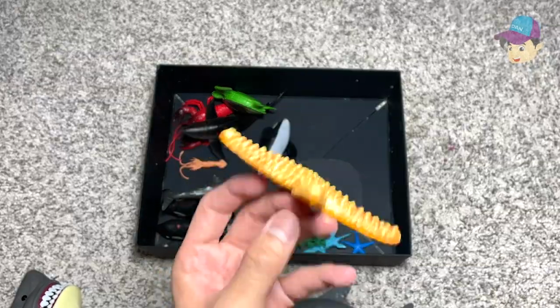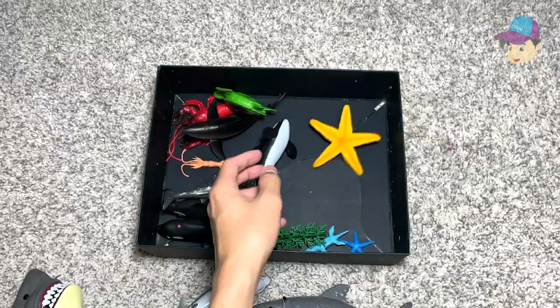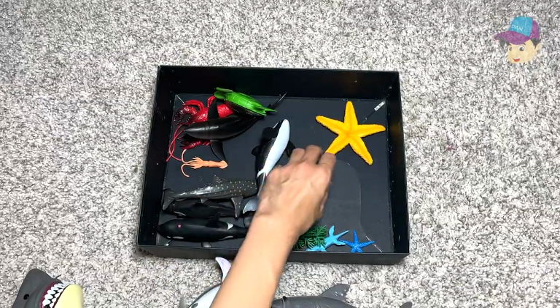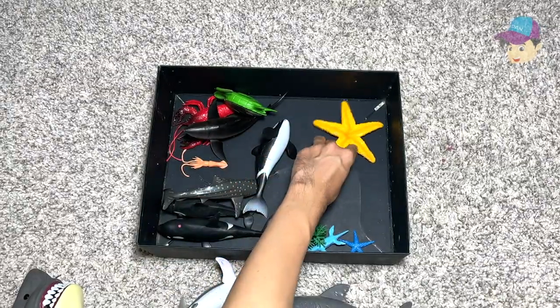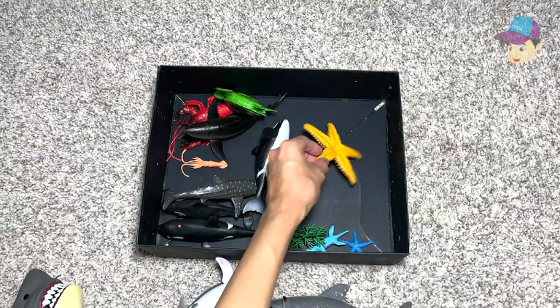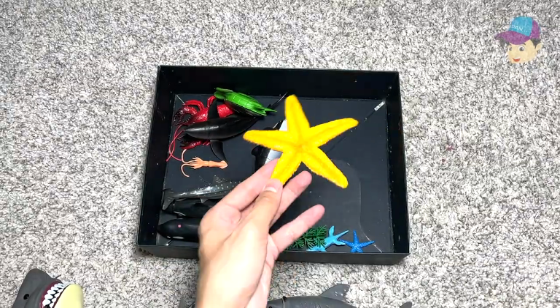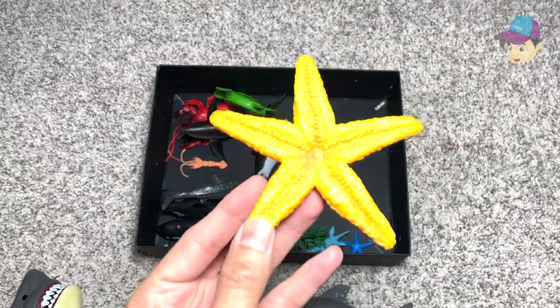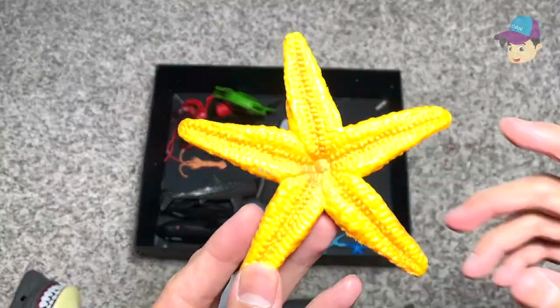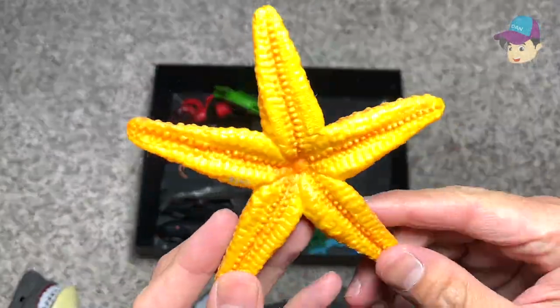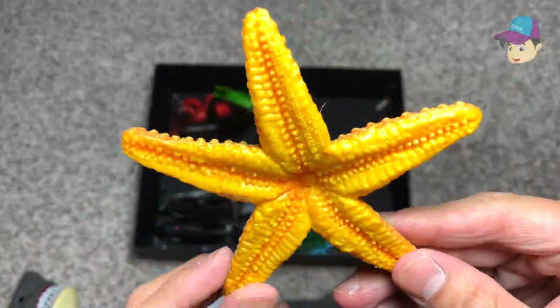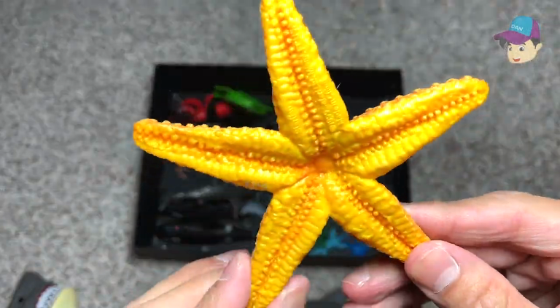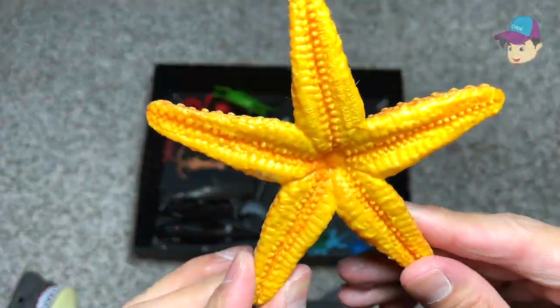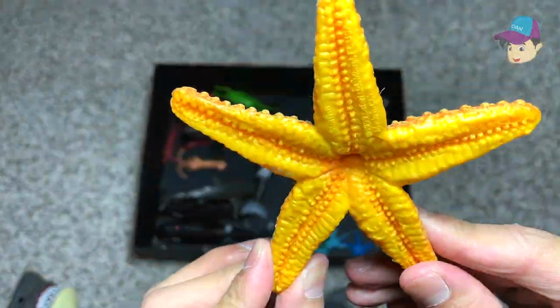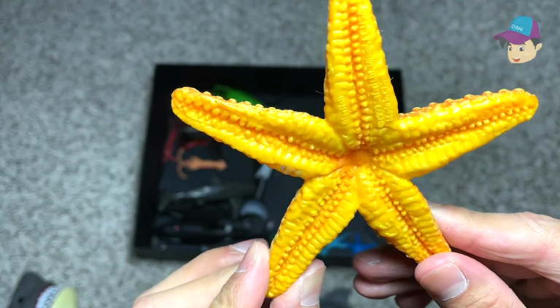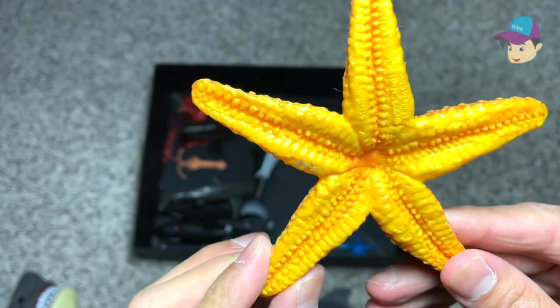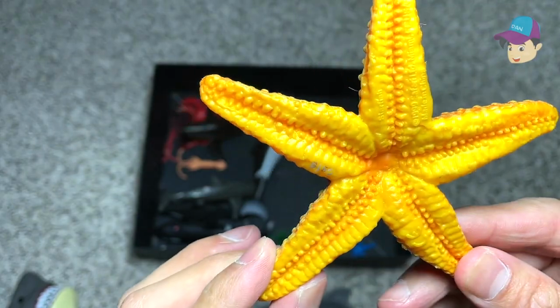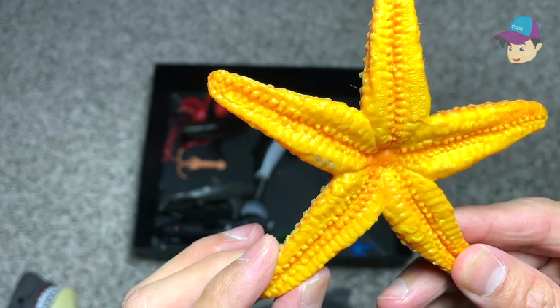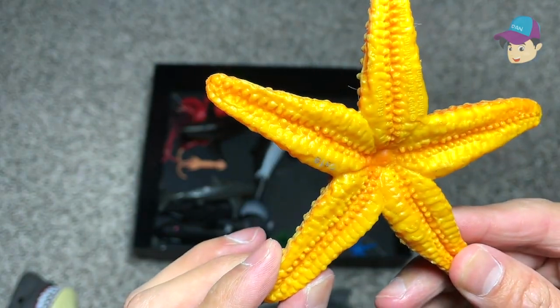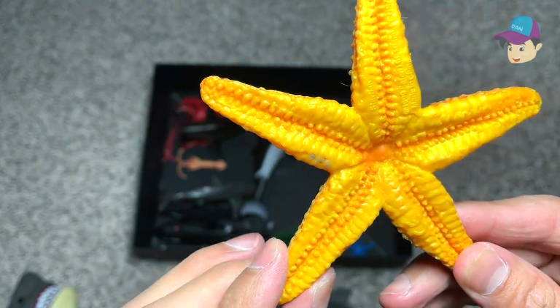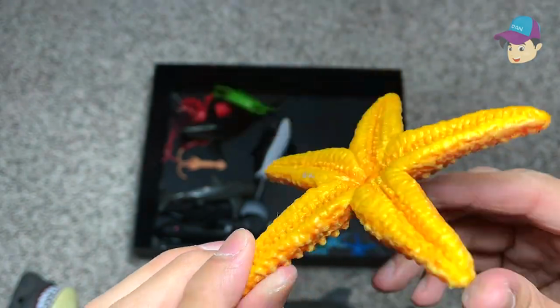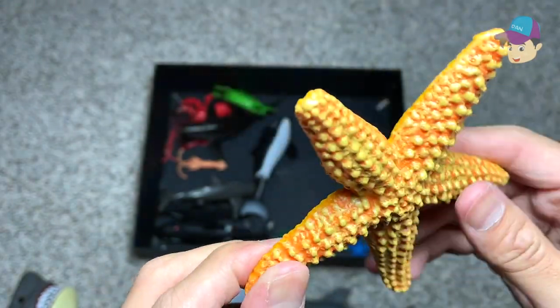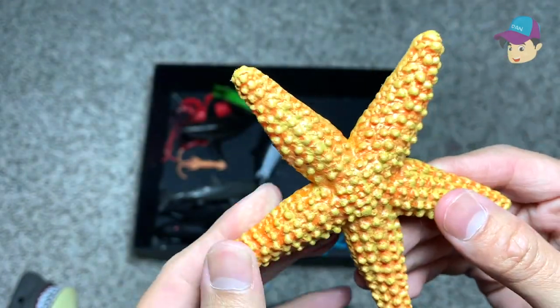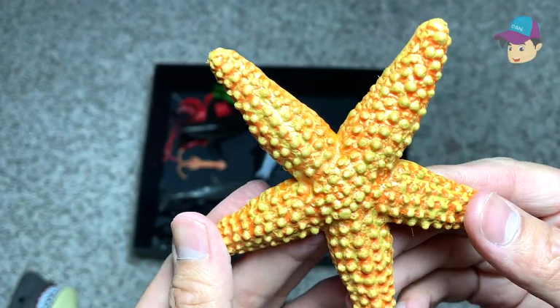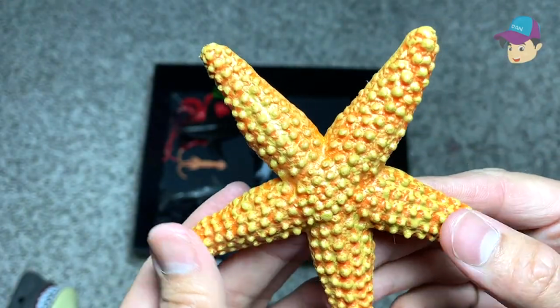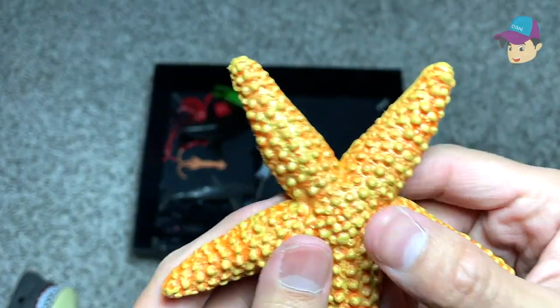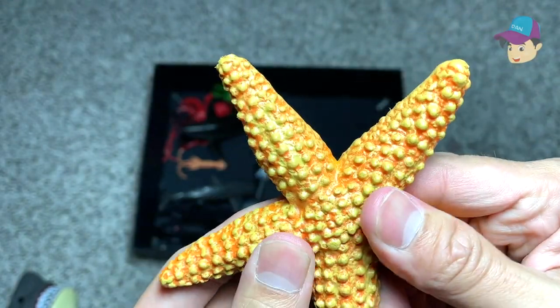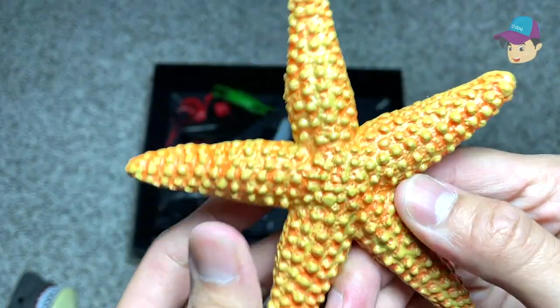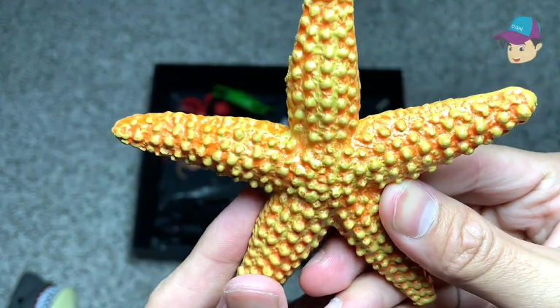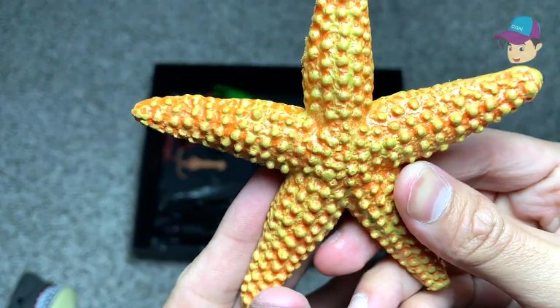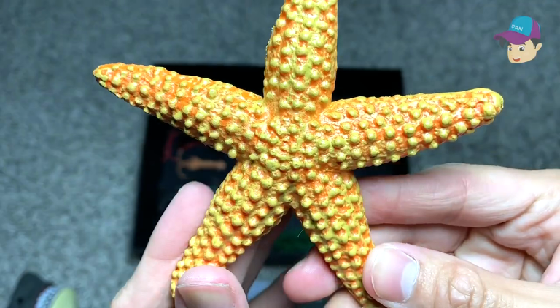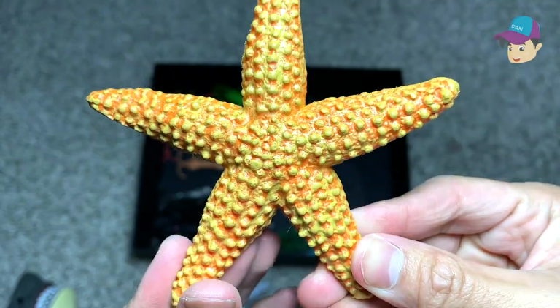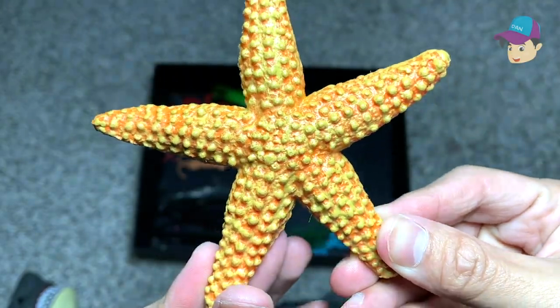We have a starfish right here. The shape actually resembles a star, and they're really colorful — really pretty and beautiful.